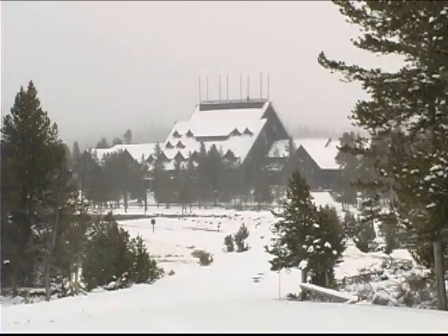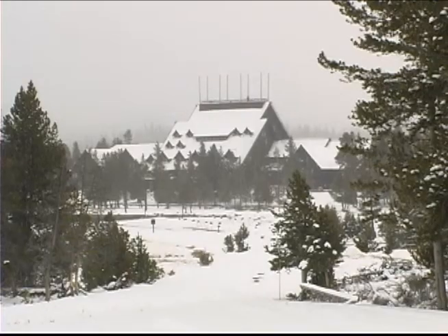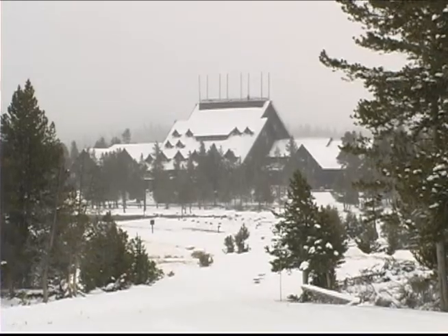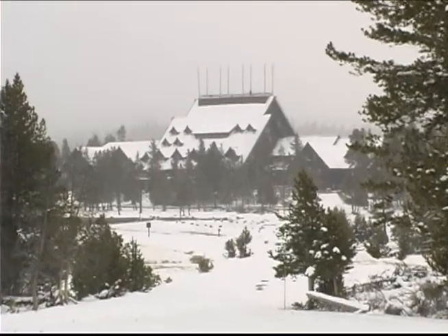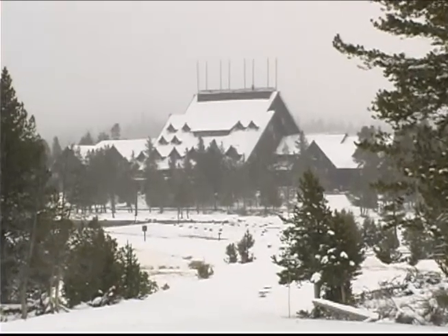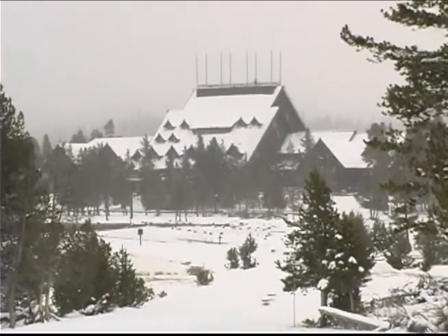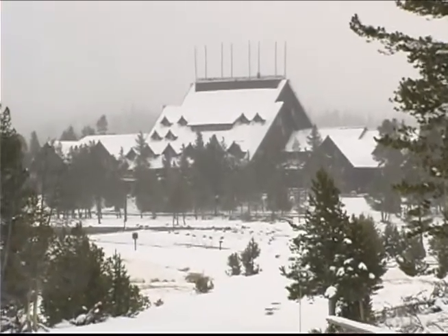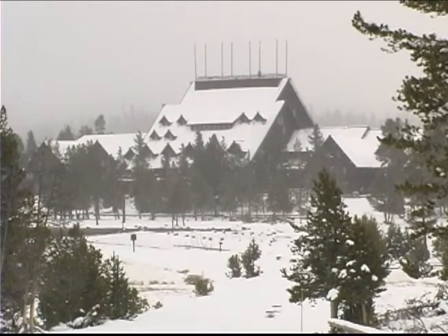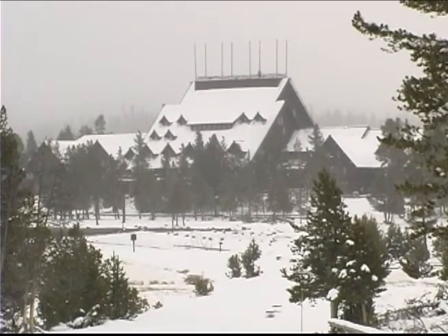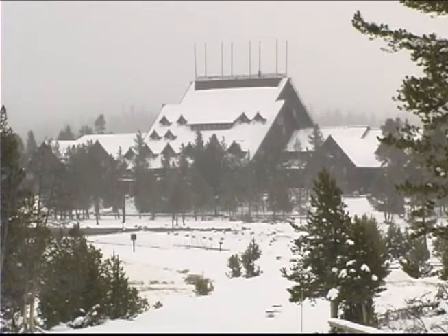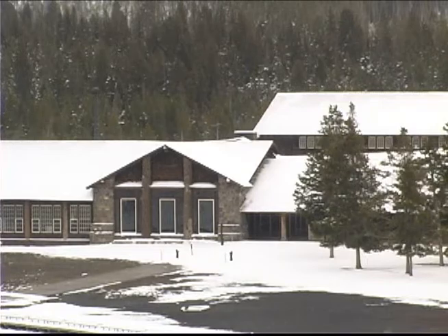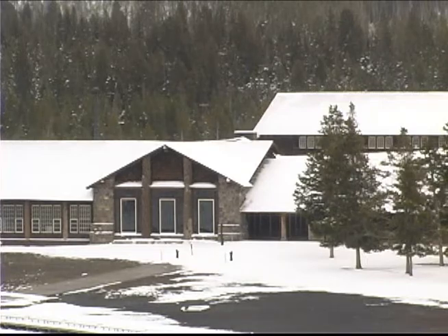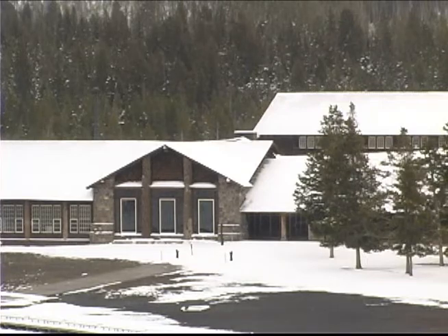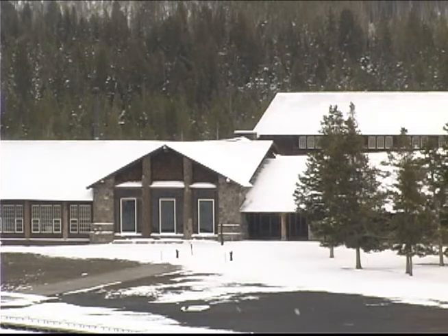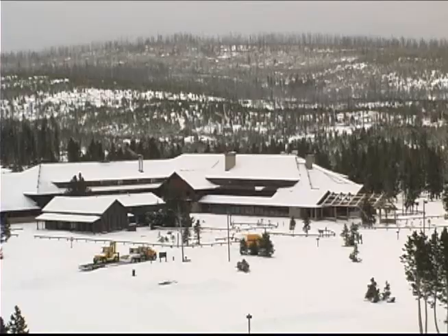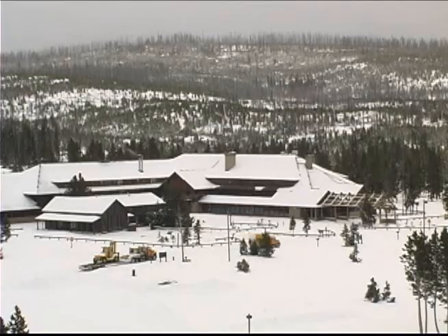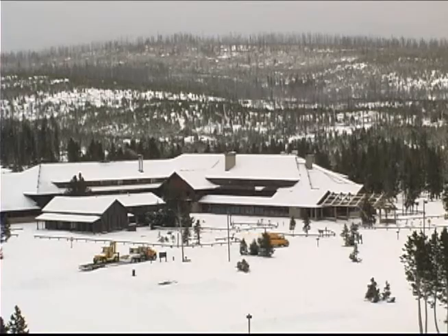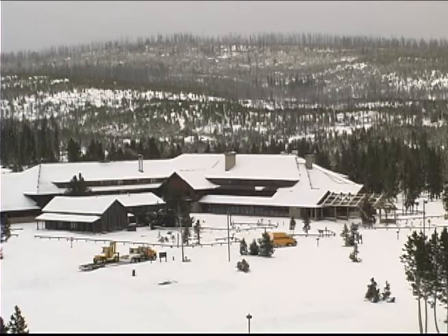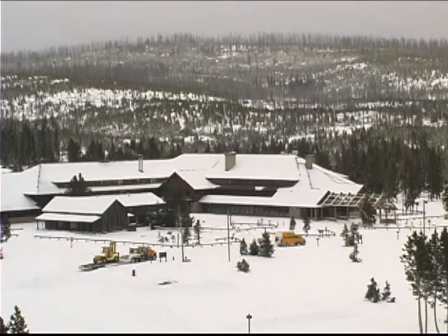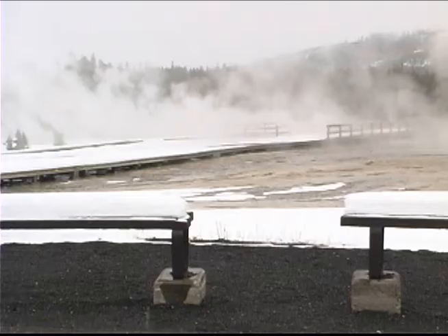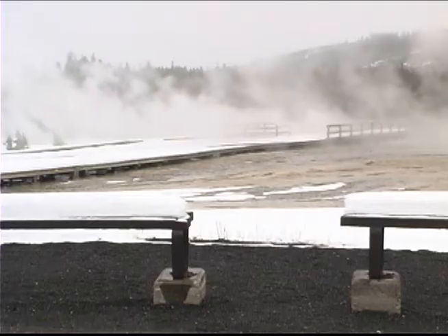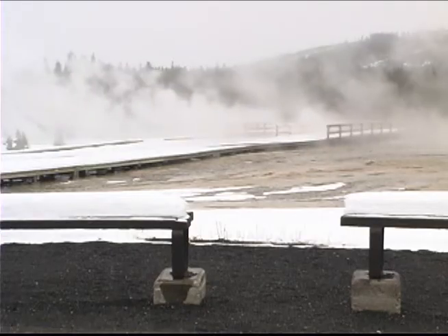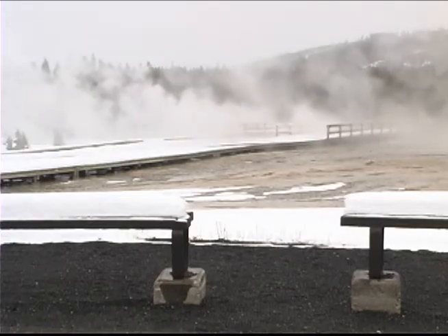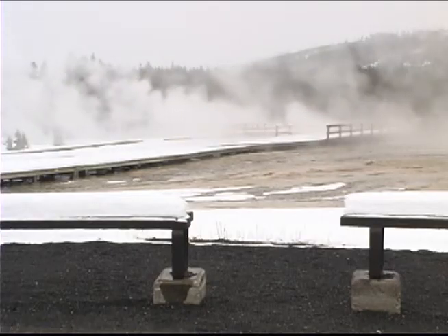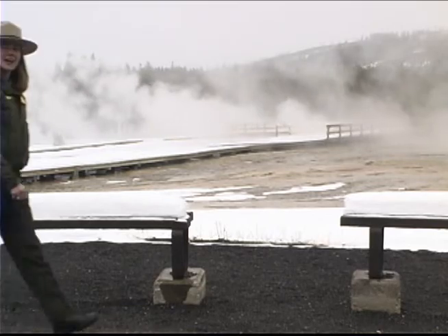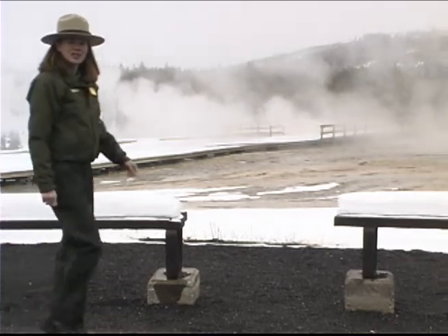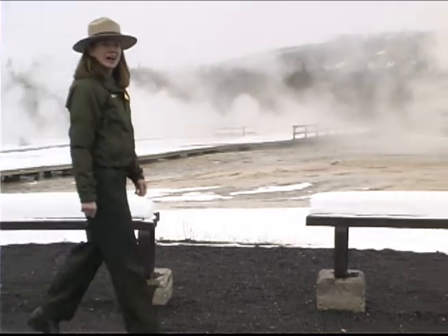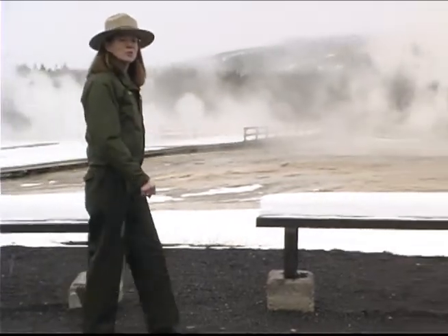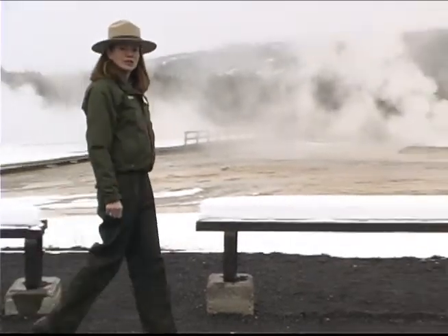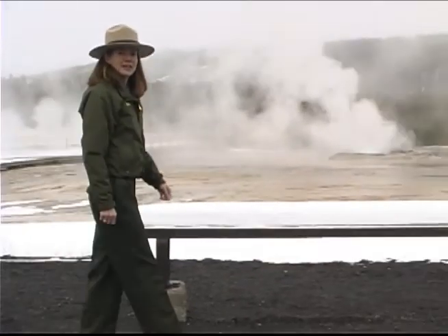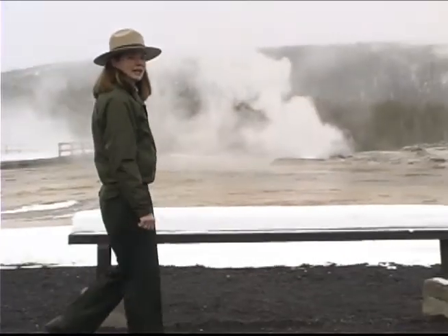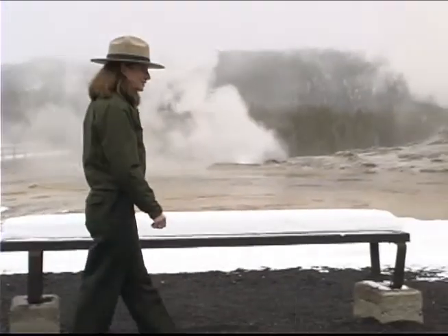In addition to the historic Old Faithful Inn, which was built in 1904, there are two other lodges, restaurants, stores, and a visitor center. More importantly, the highest concentration of geysers in the world is found in the Upper Geyser Basin.